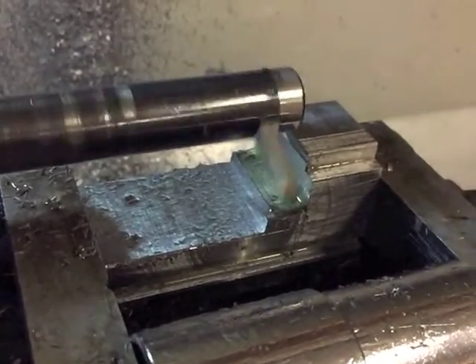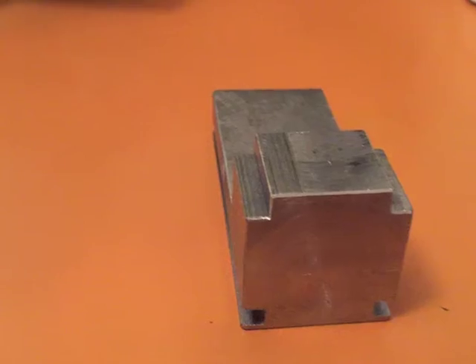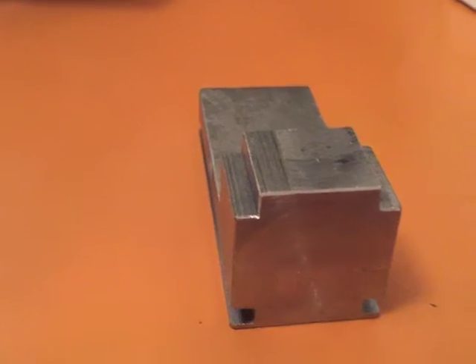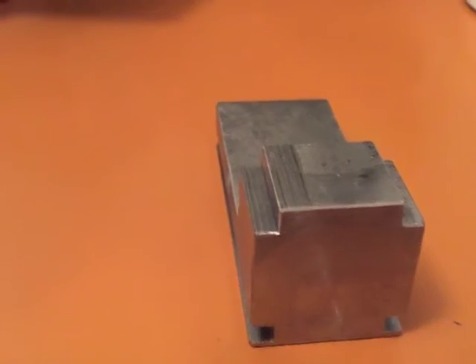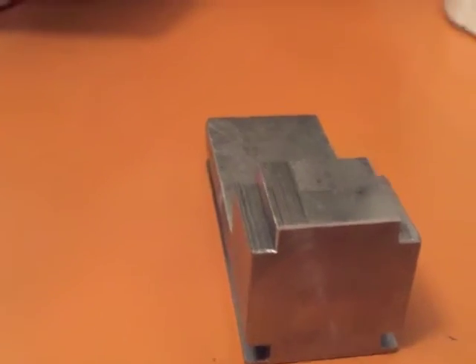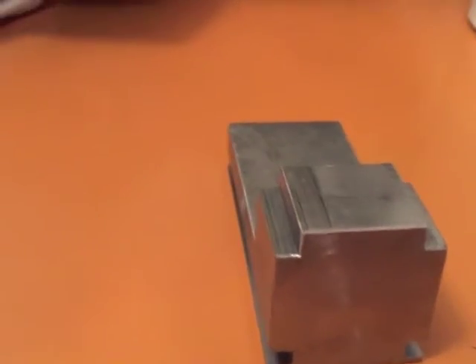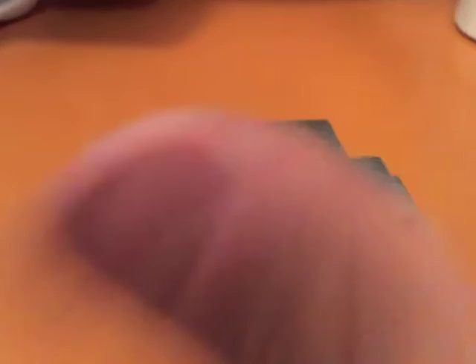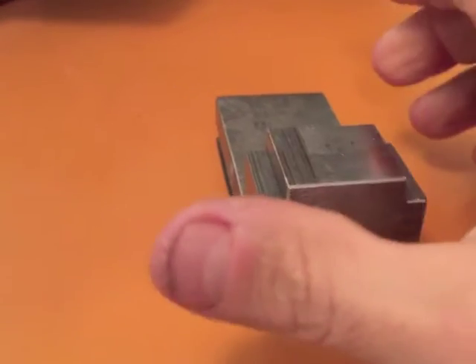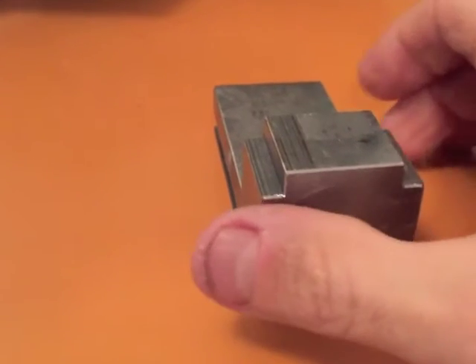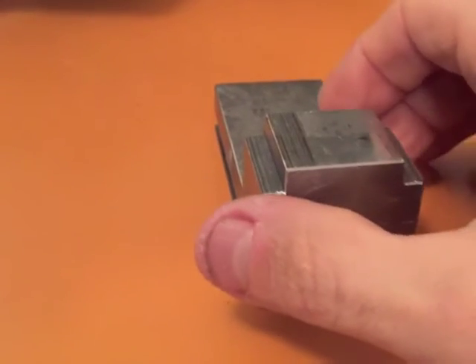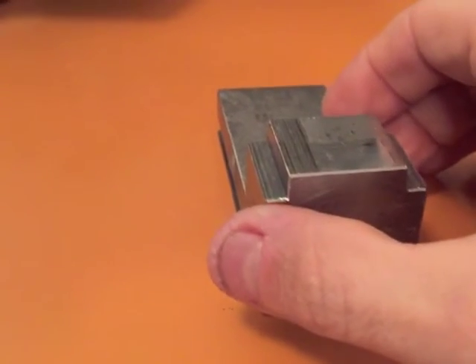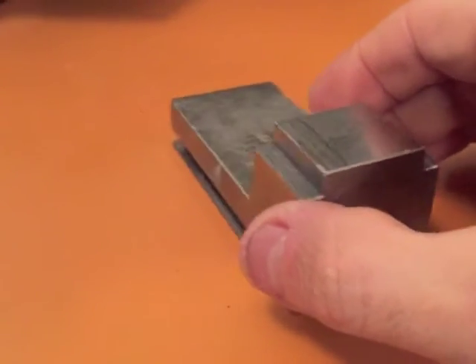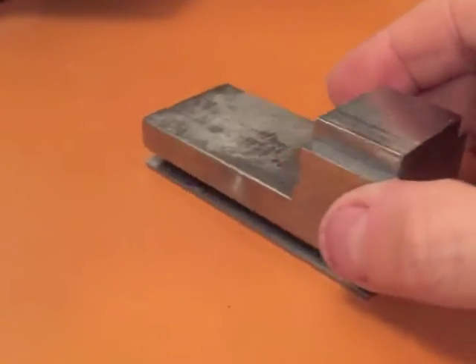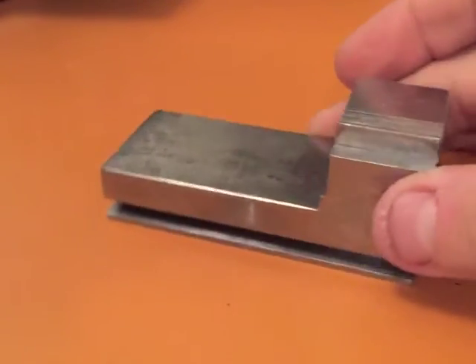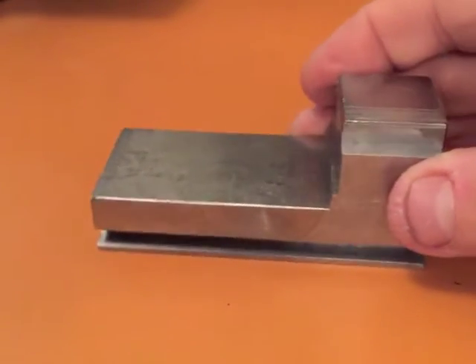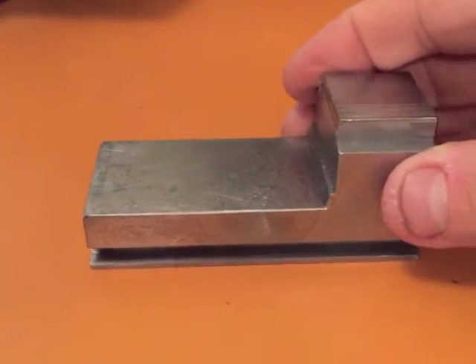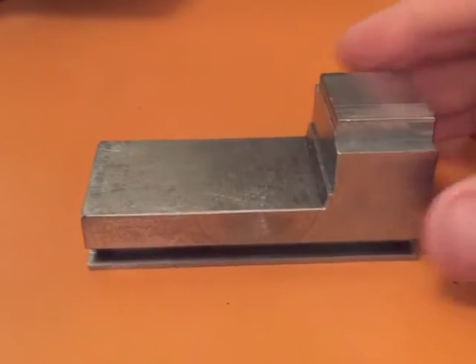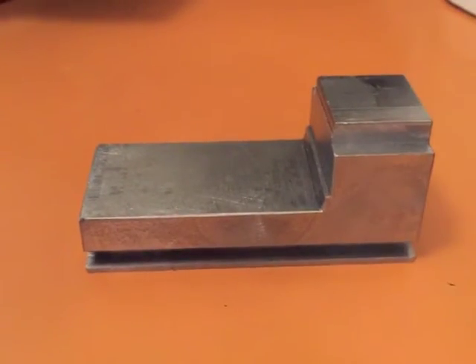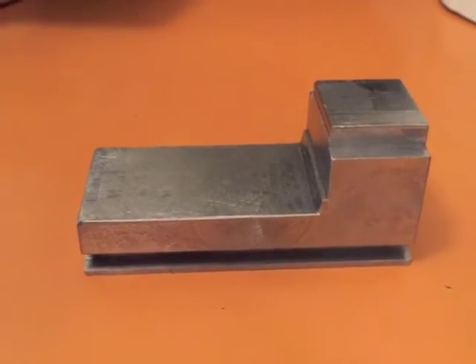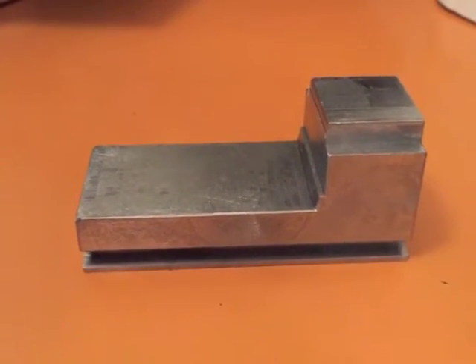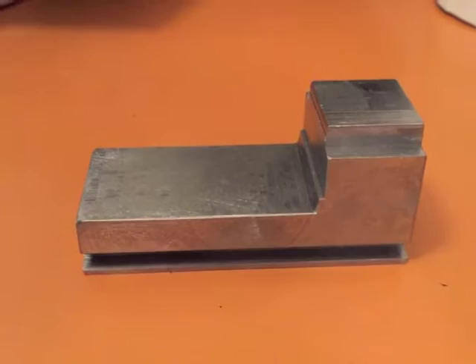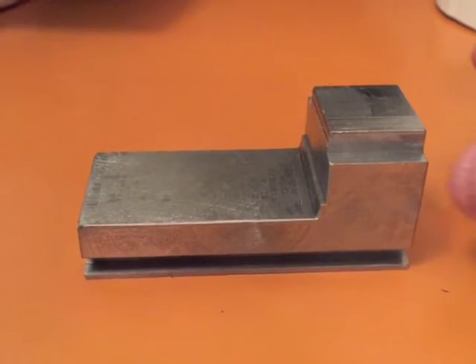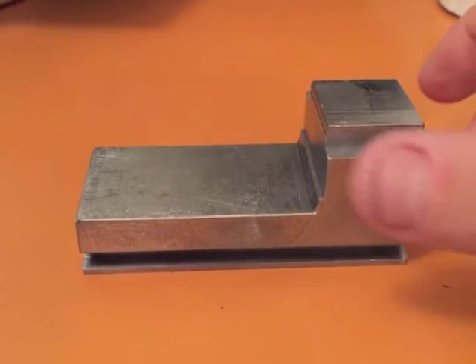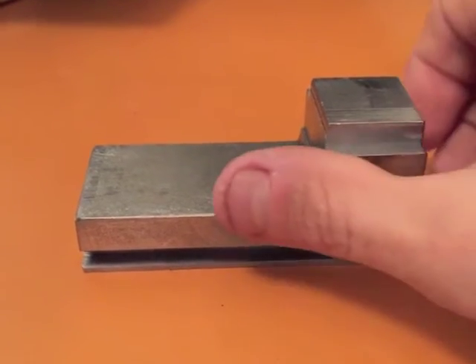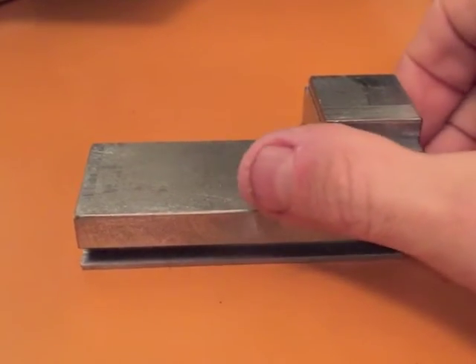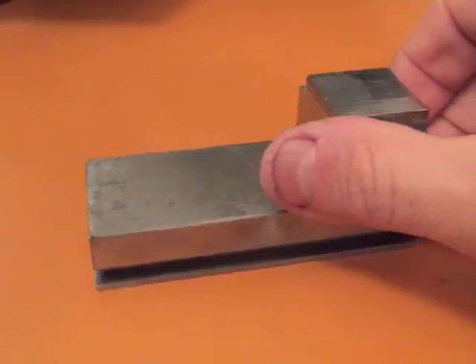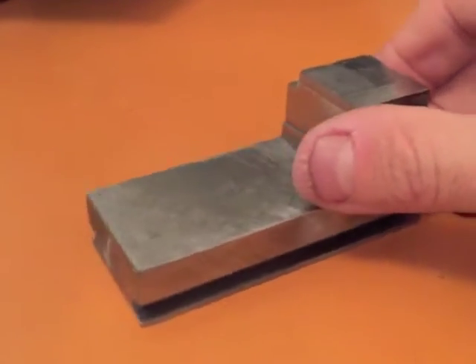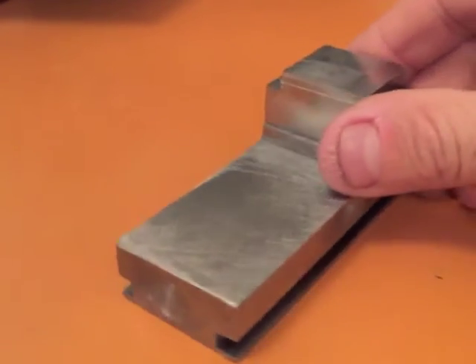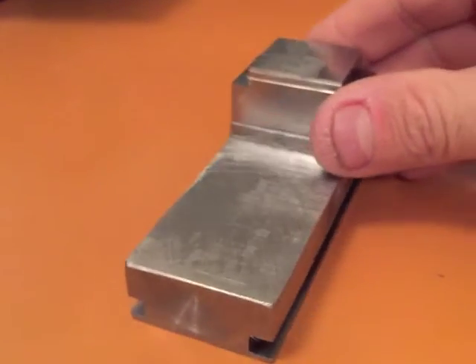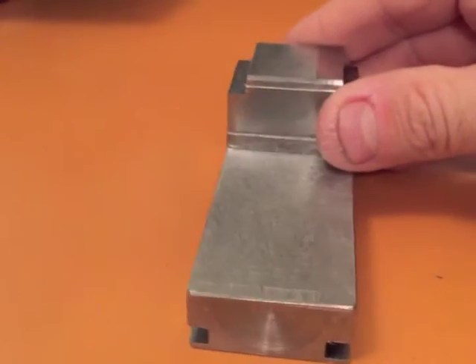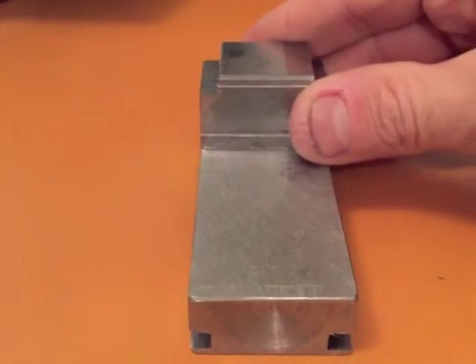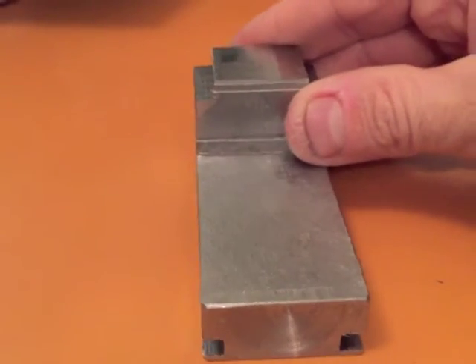This was the final shape of the part. After this I drilled and tapped a hole for the tension adjuster and drilled two holes for the blade alignment adjusters.